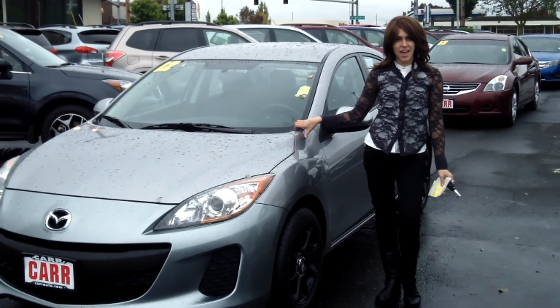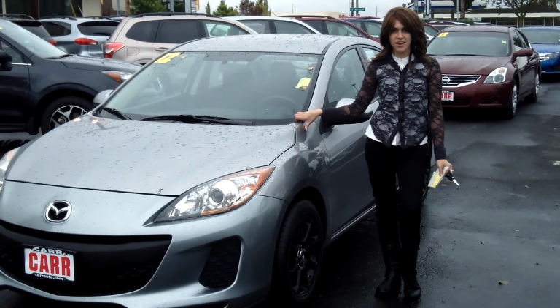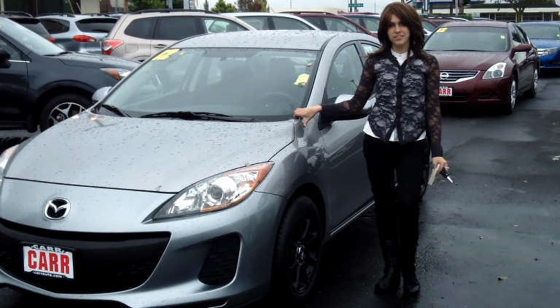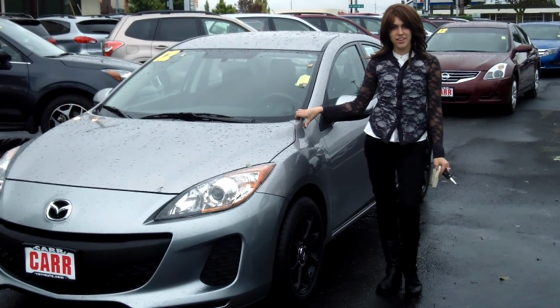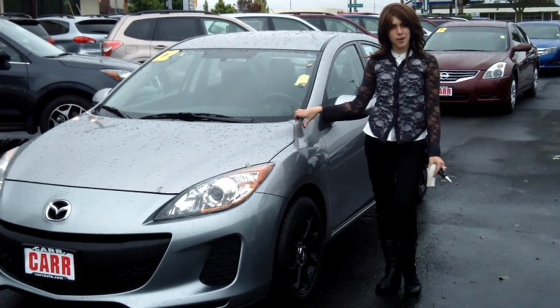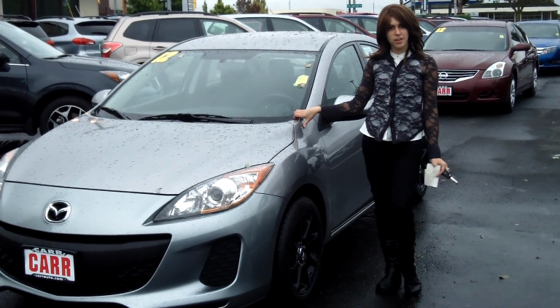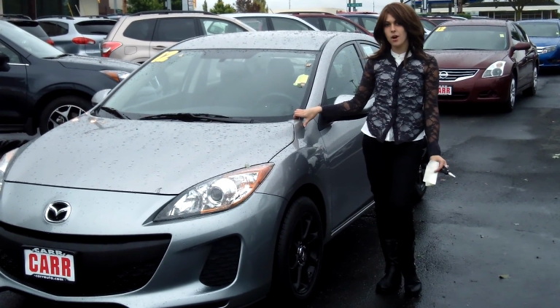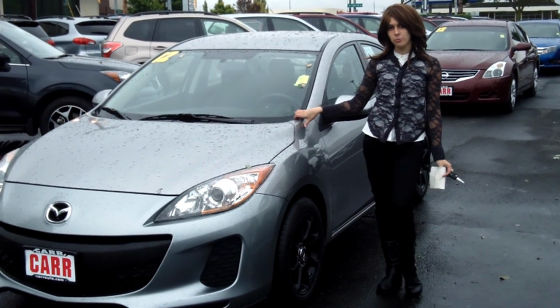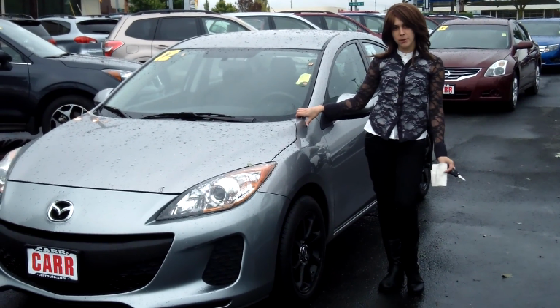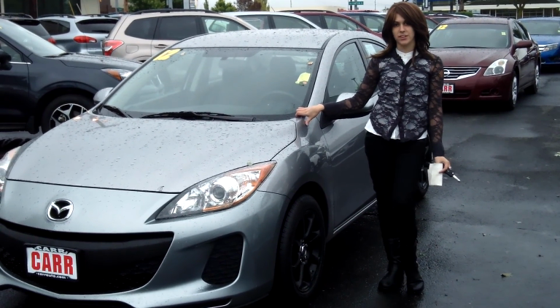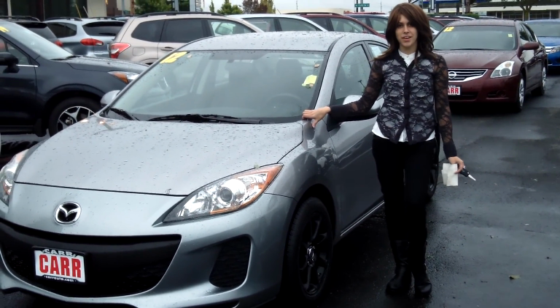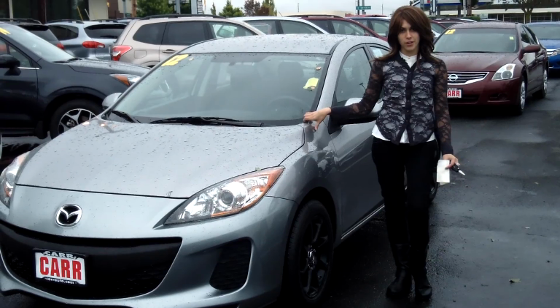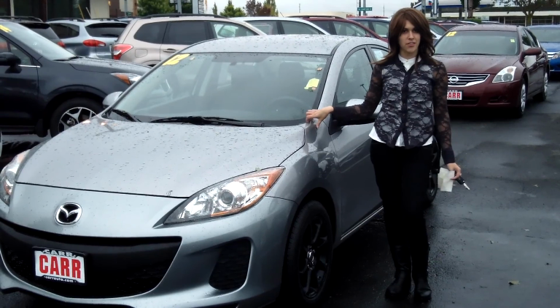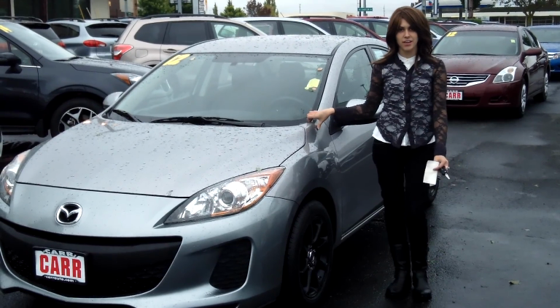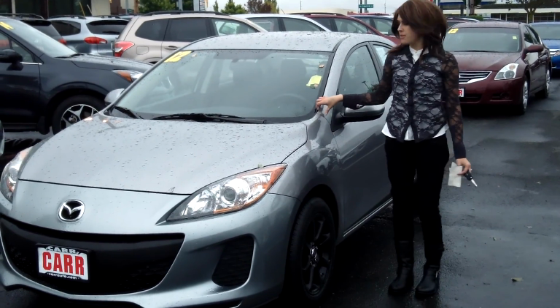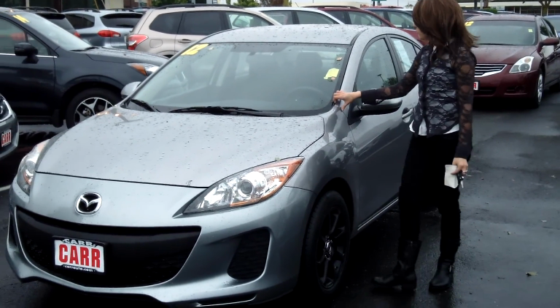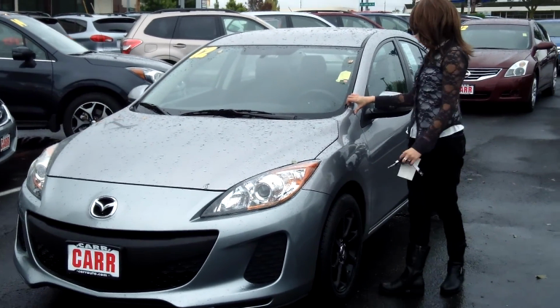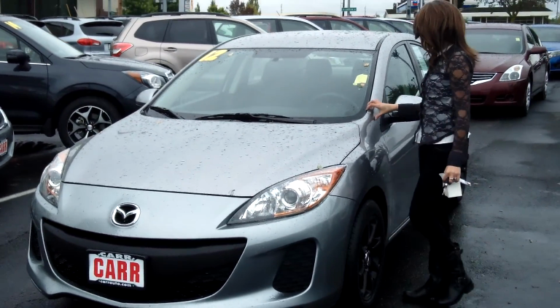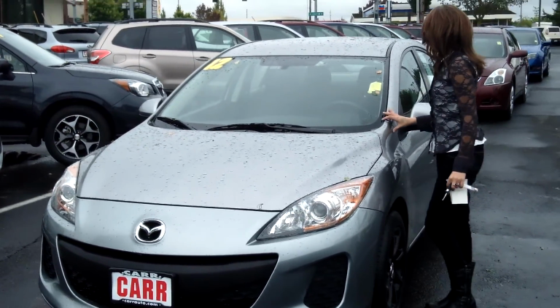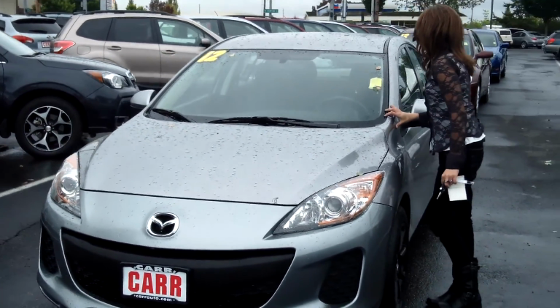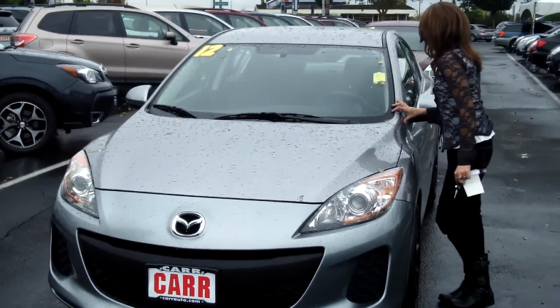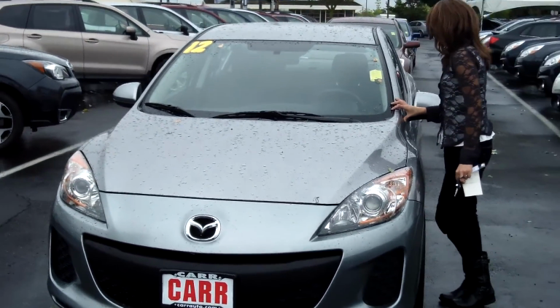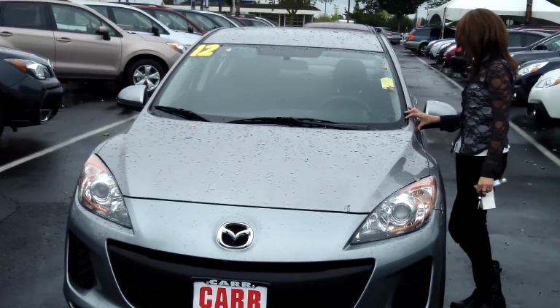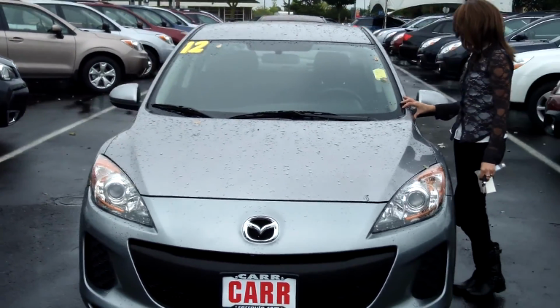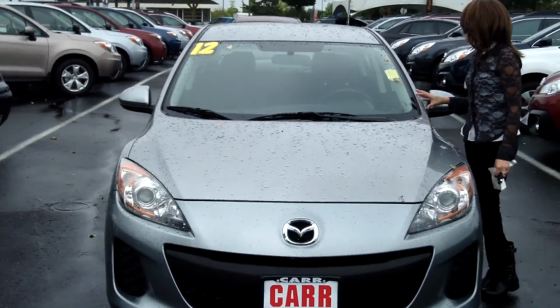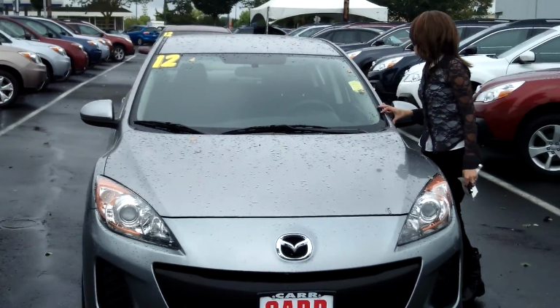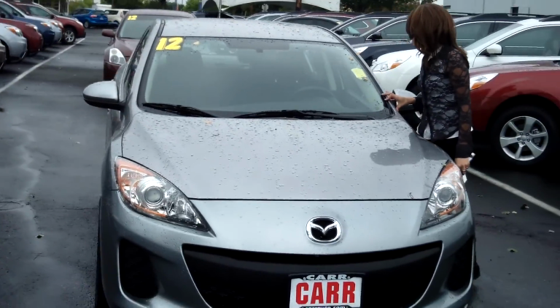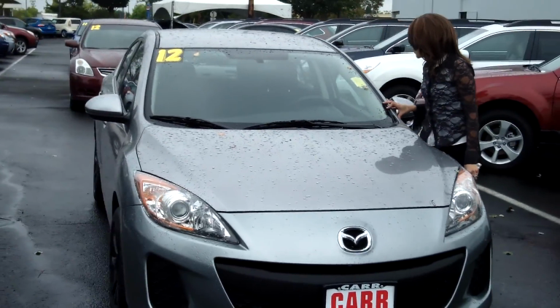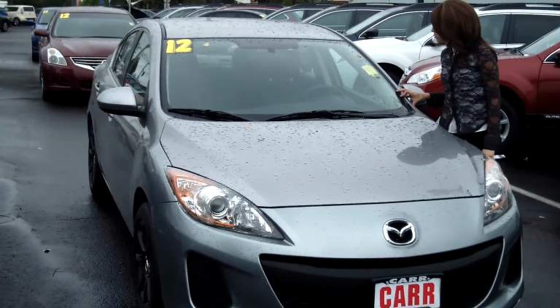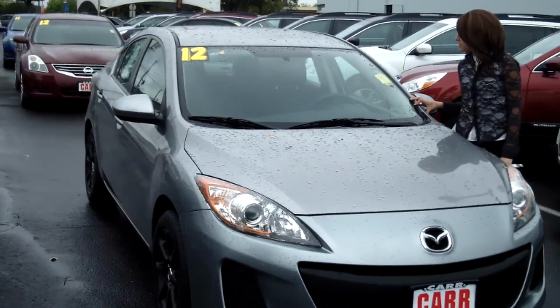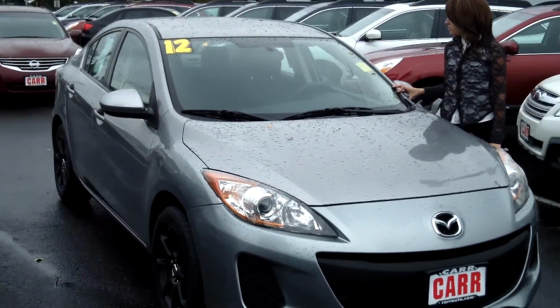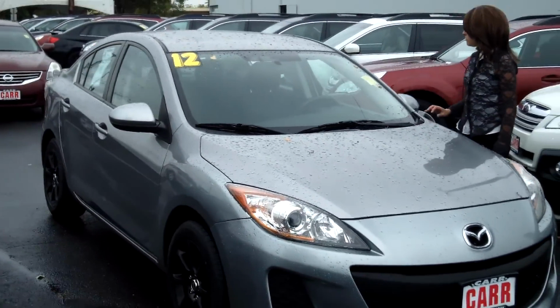Hey guys, this is Anneliese. I am down here at Car Subaru in Beaverton. Thank you for clicking on that link. This is your virtual tour of the 2012 Mazda 3, stock number SP3622.